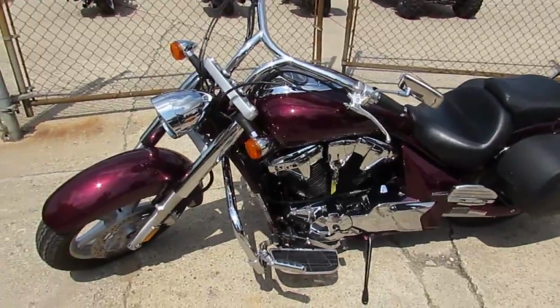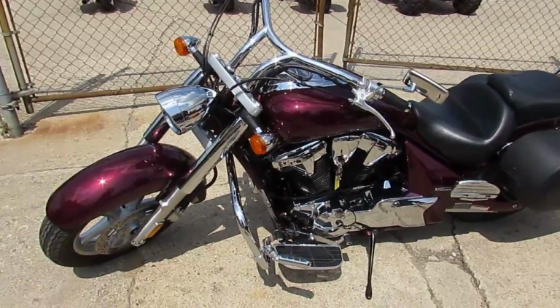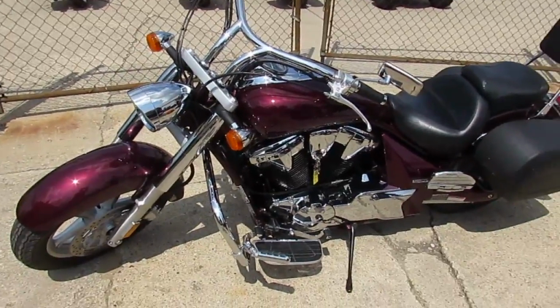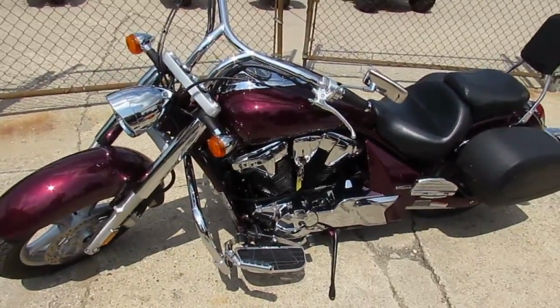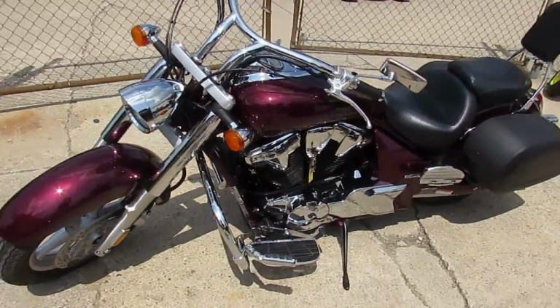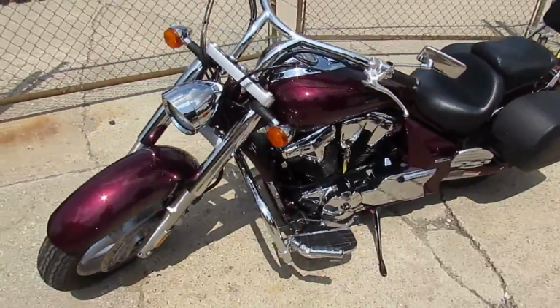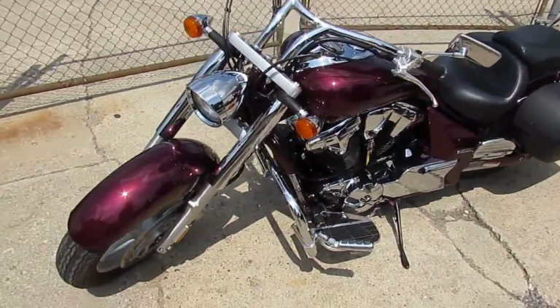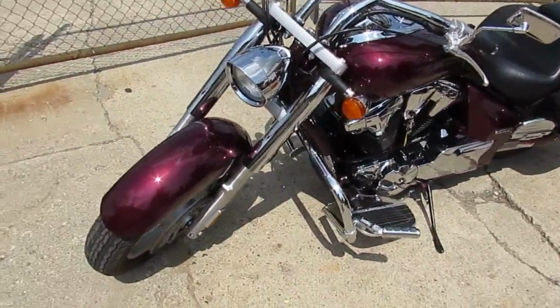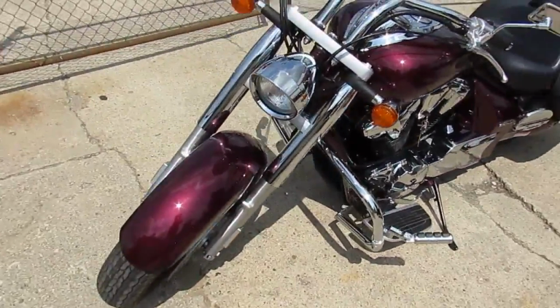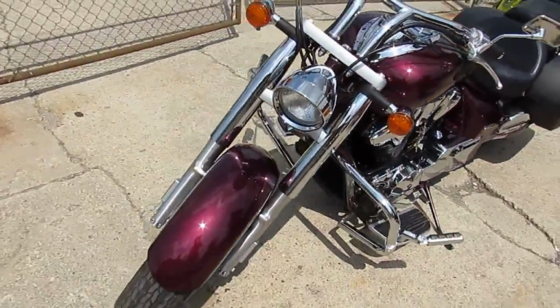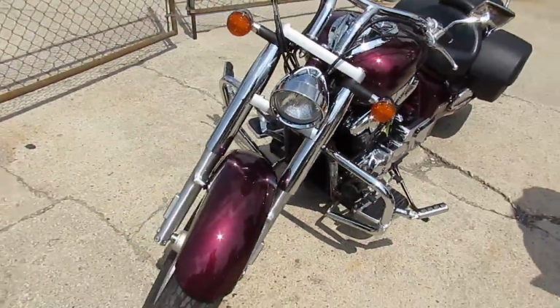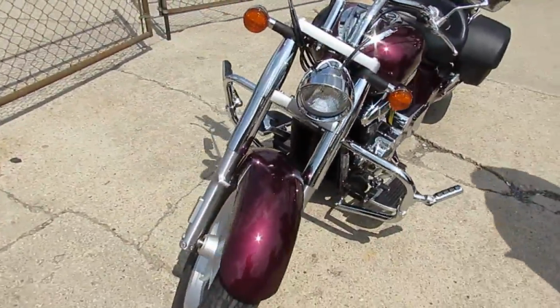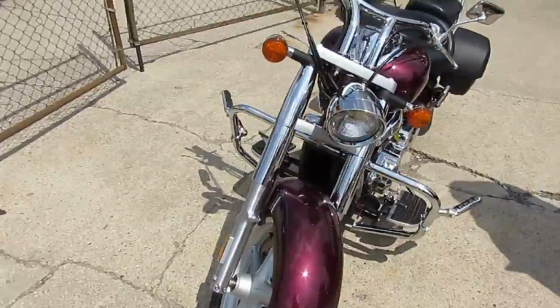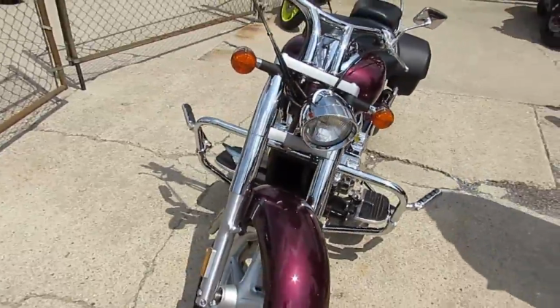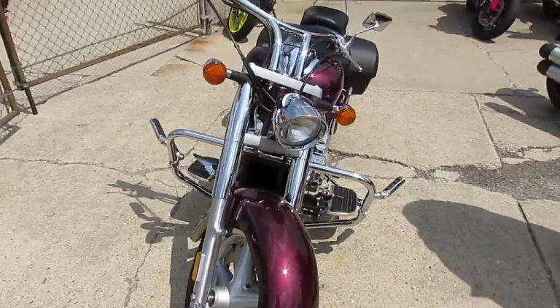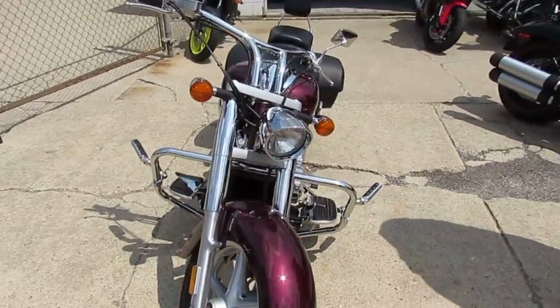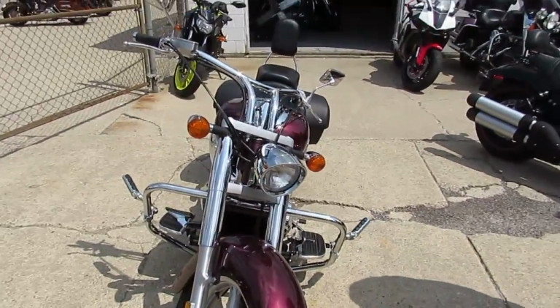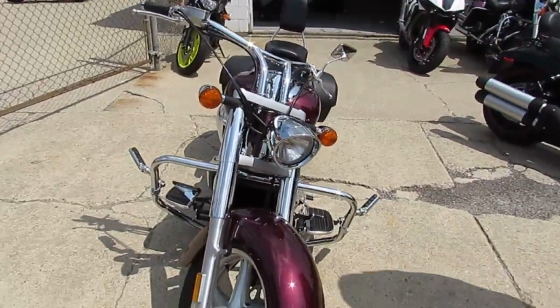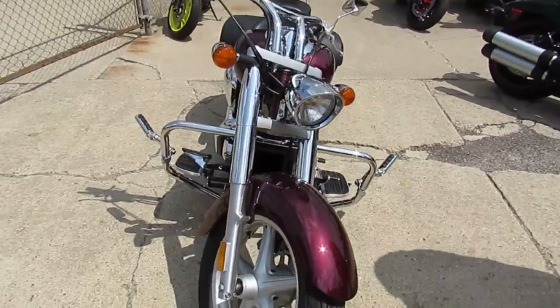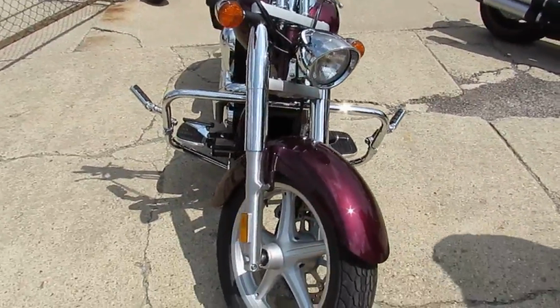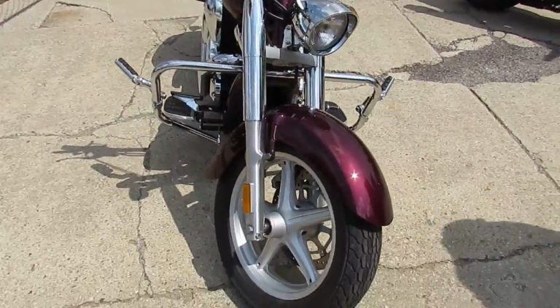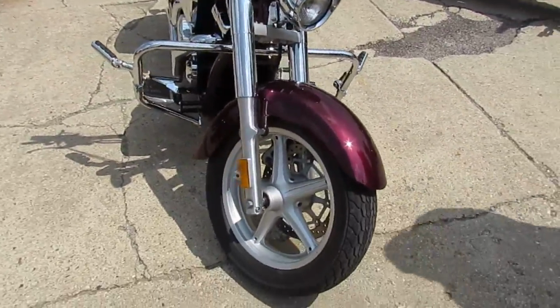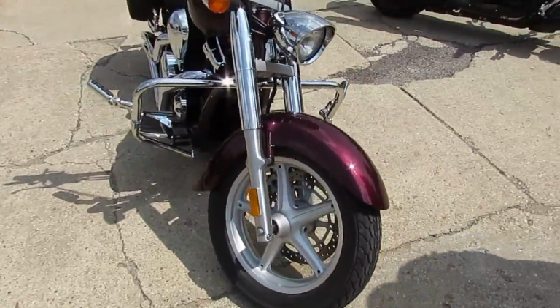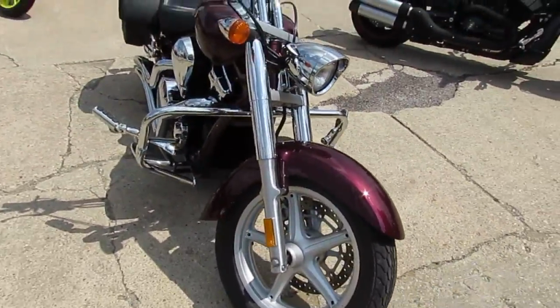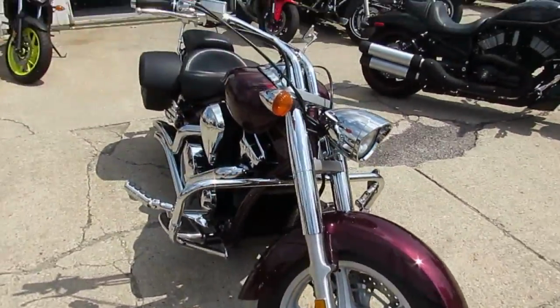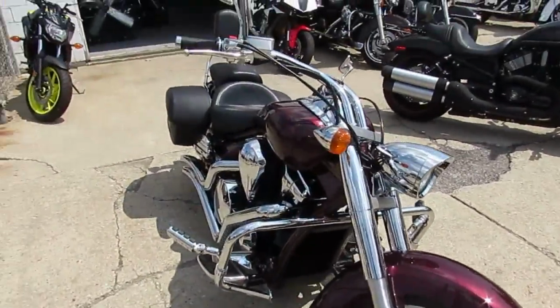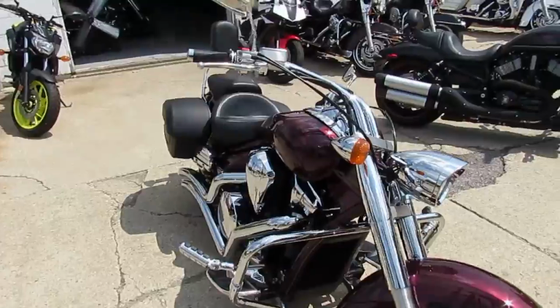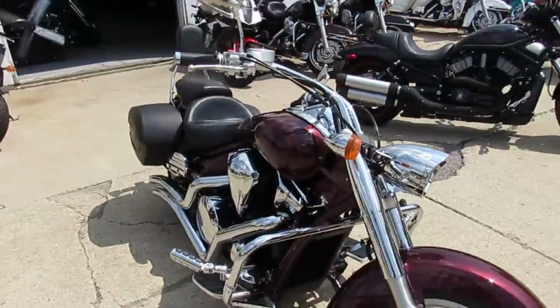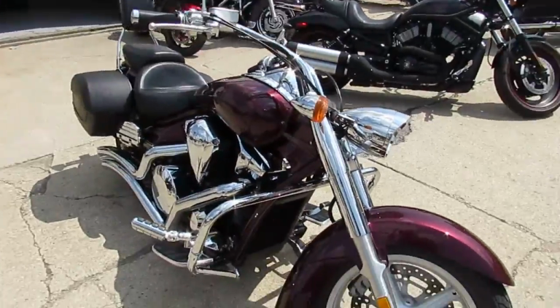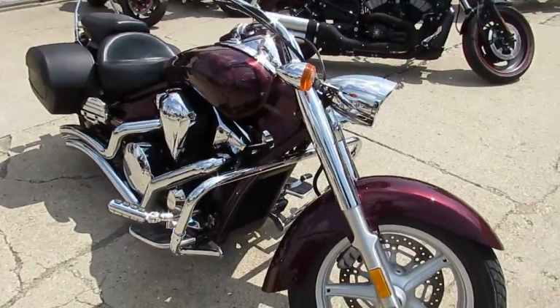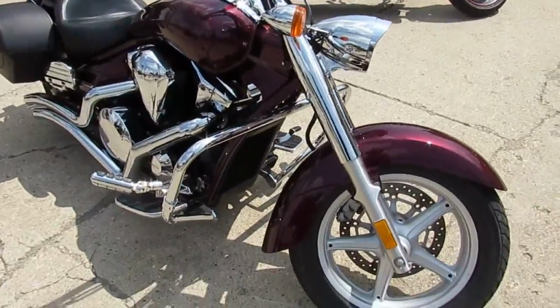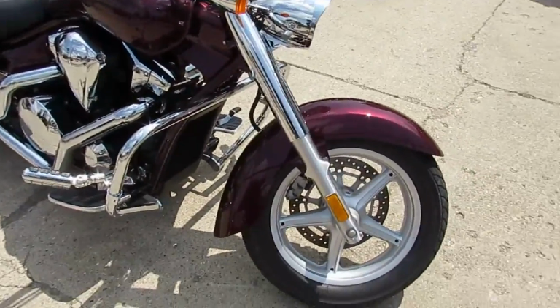Hey guys, it's ApprovalPowerSports.com here. We're doing some videos on the used bikes we got for sale. 80 degrees out today, 1st of August. Lots of riding season left. We got lots of bikes for sale — over 500 for sale in the showroom.